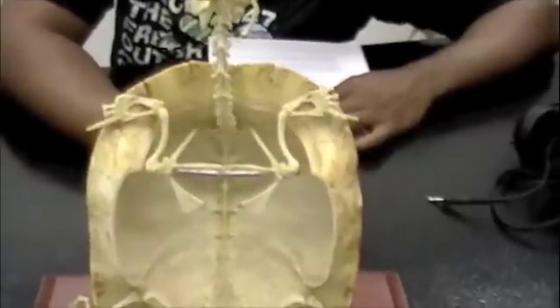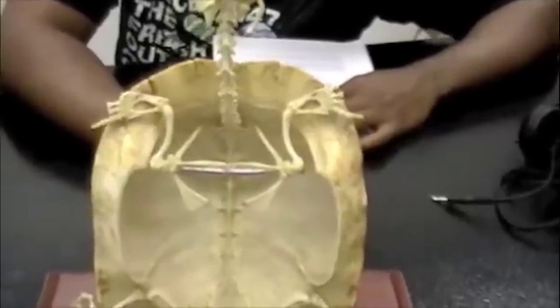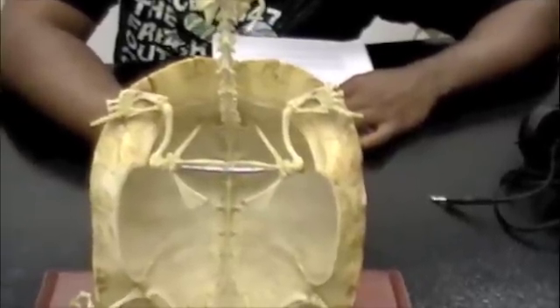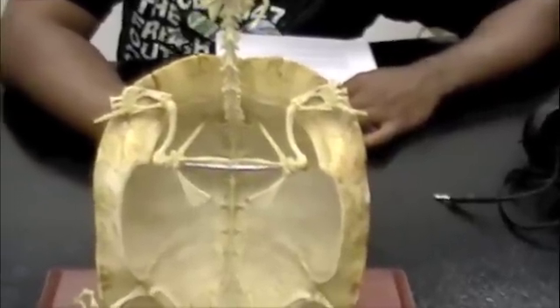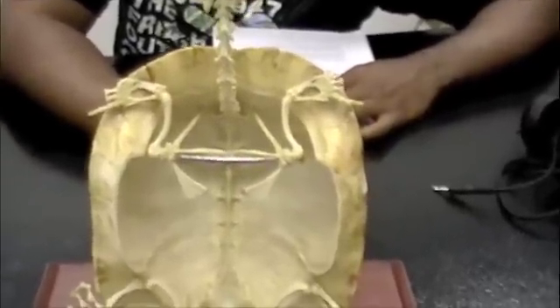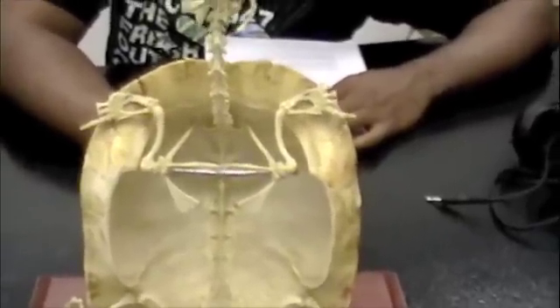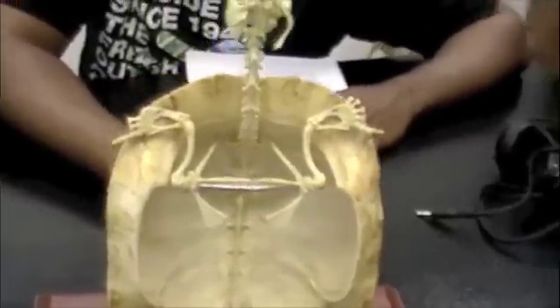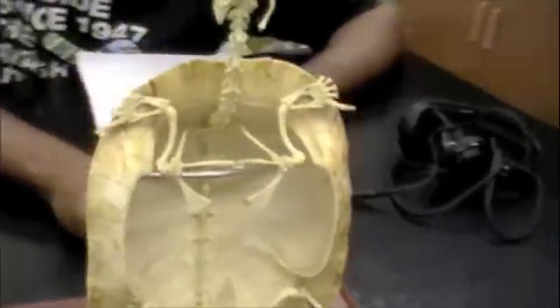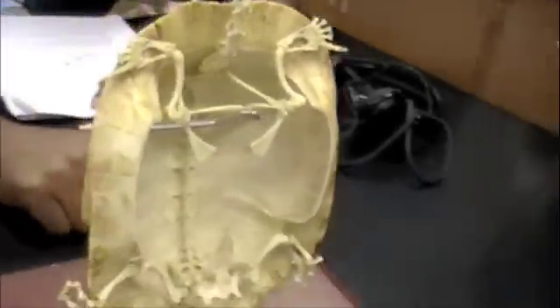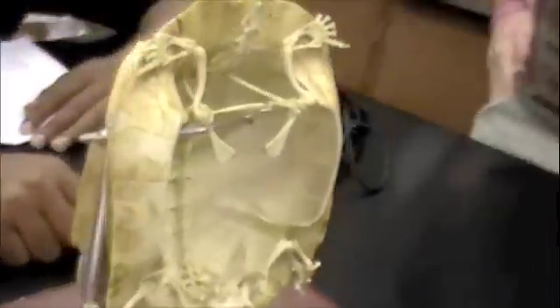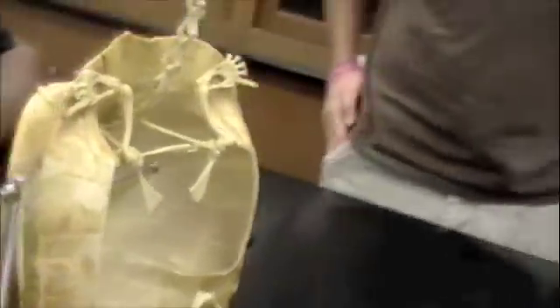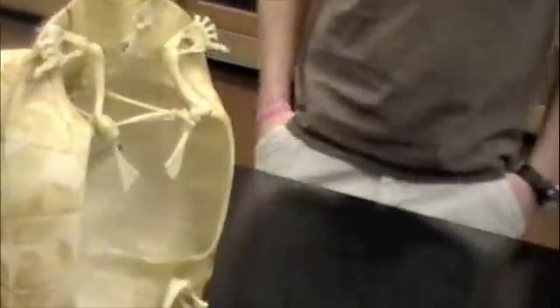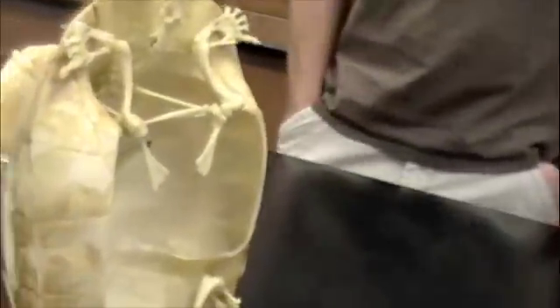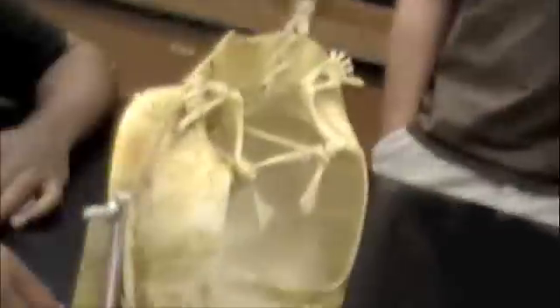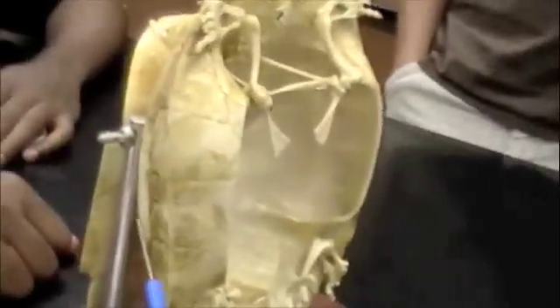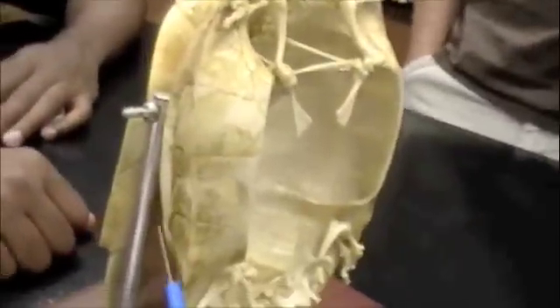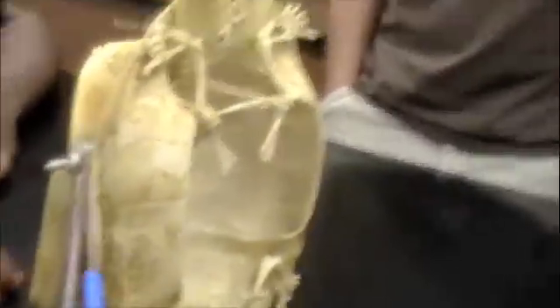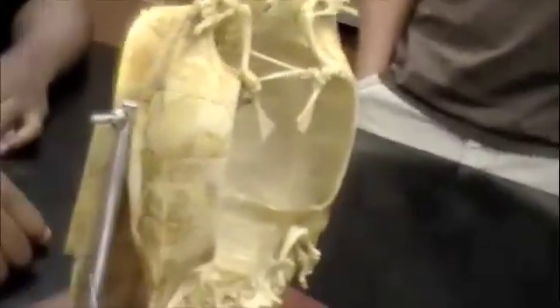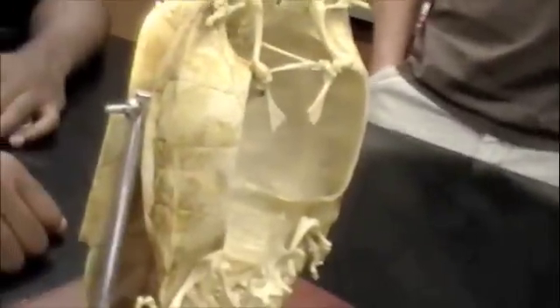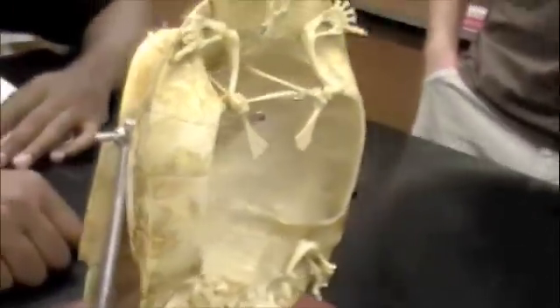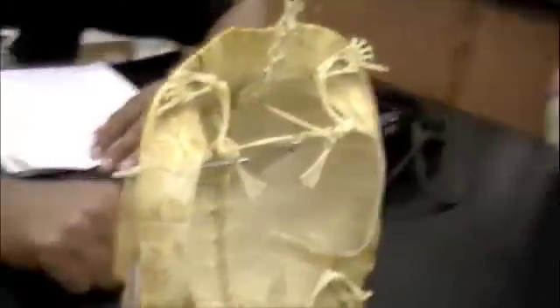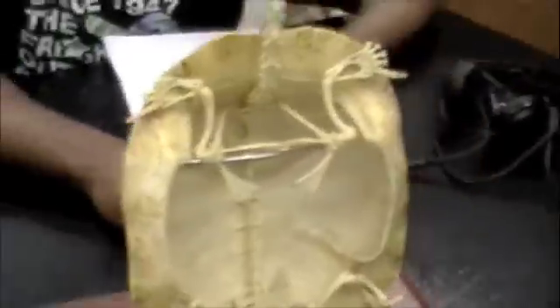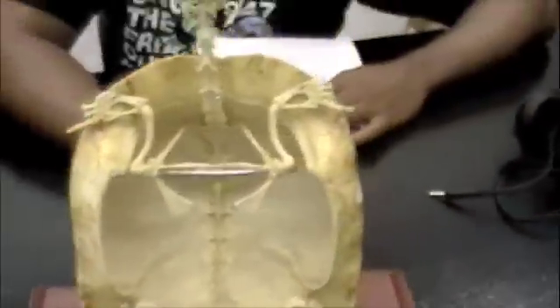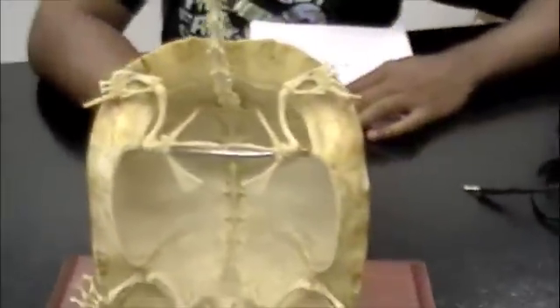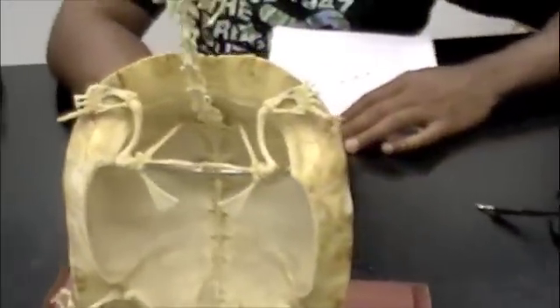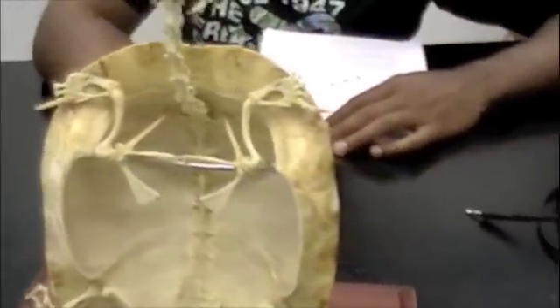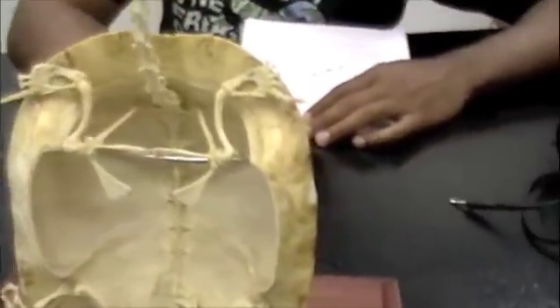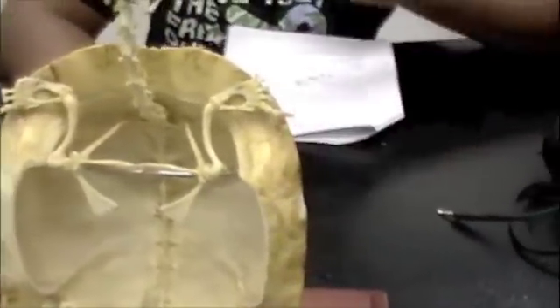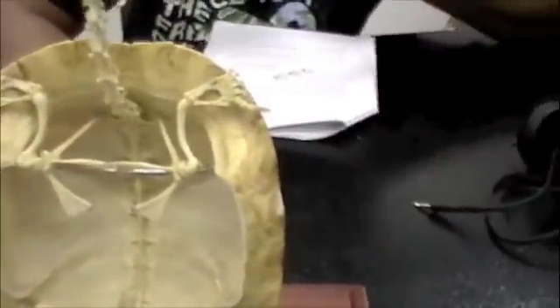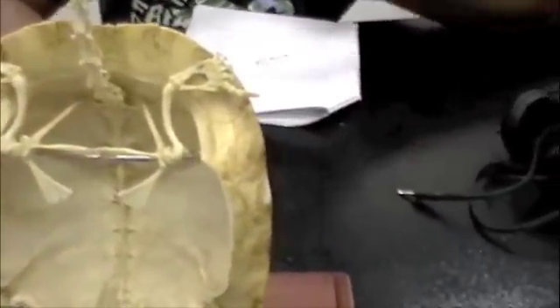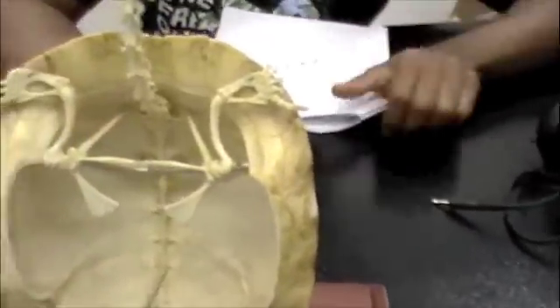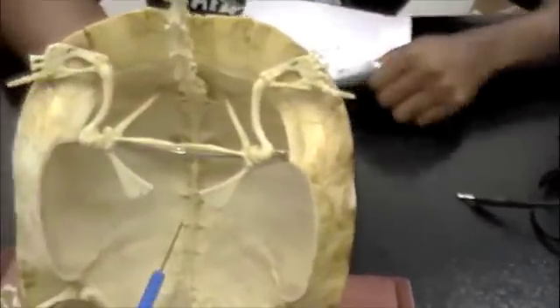So this is the tortoise skeleton. The shell on the outside is the carapace — right here on the outside. On the inside here we have the scapula.